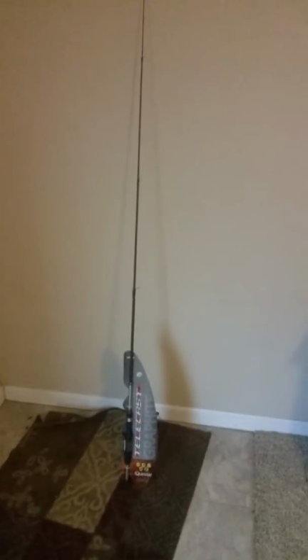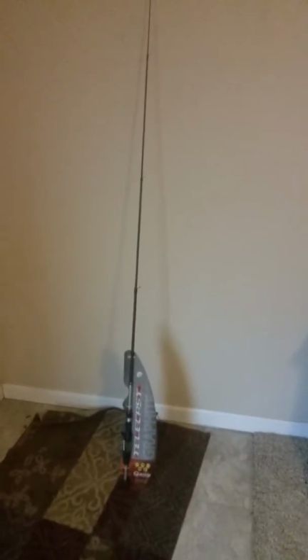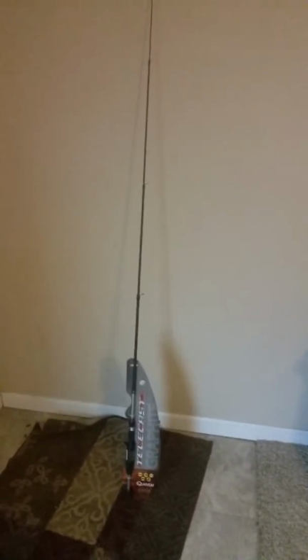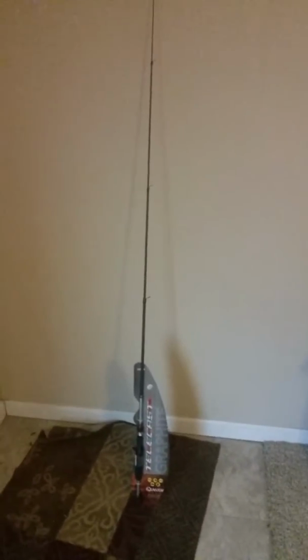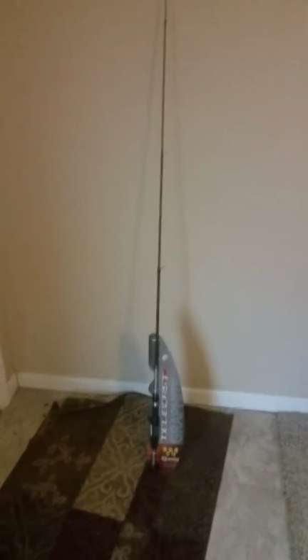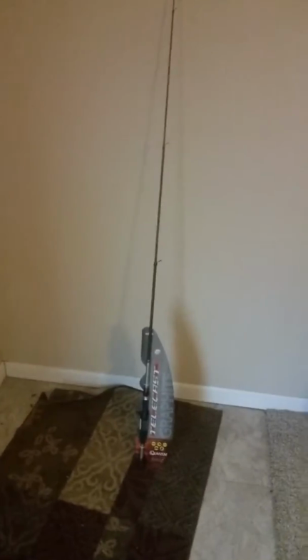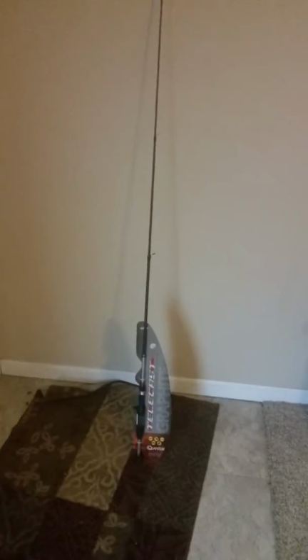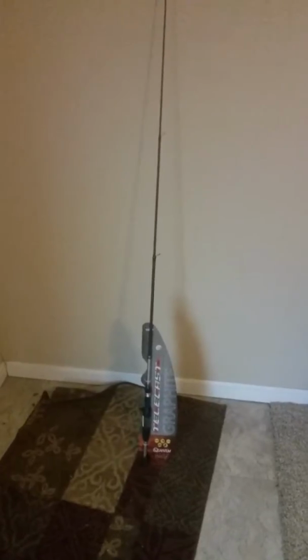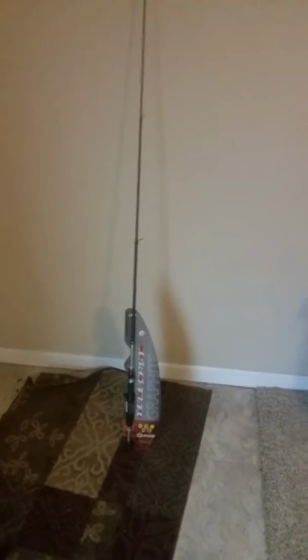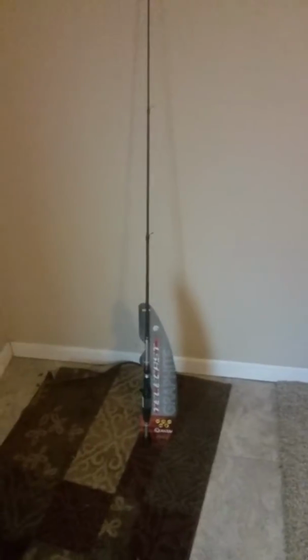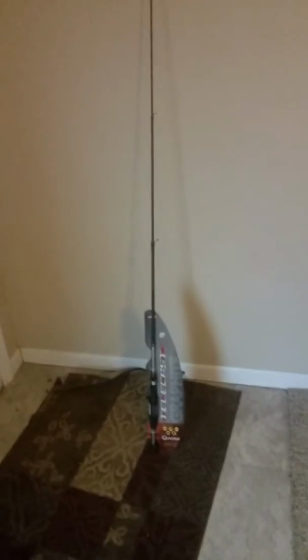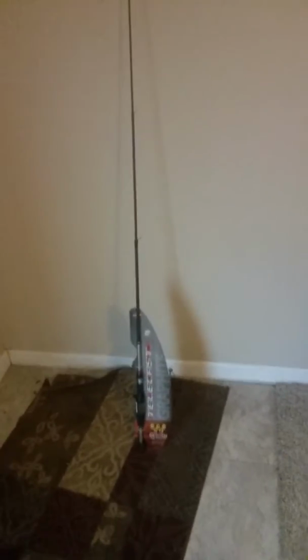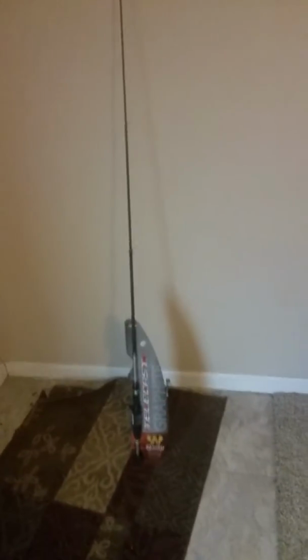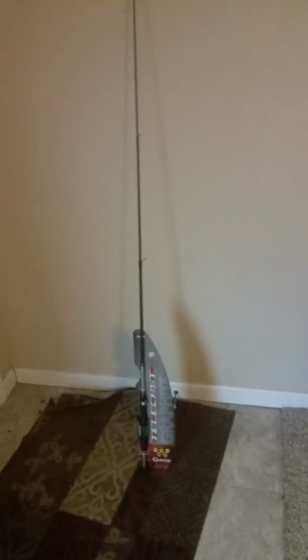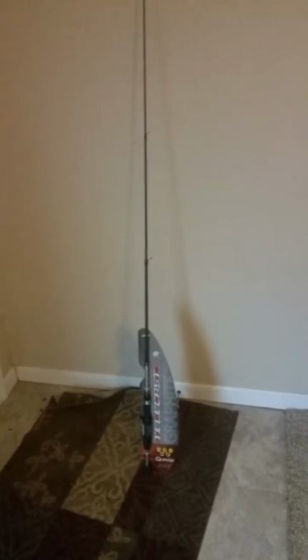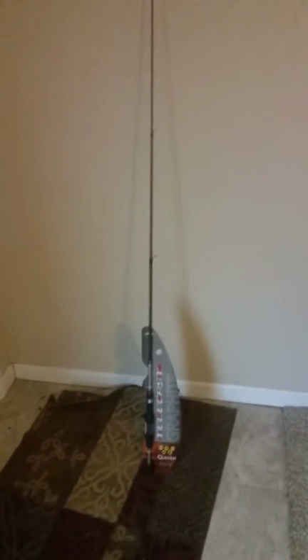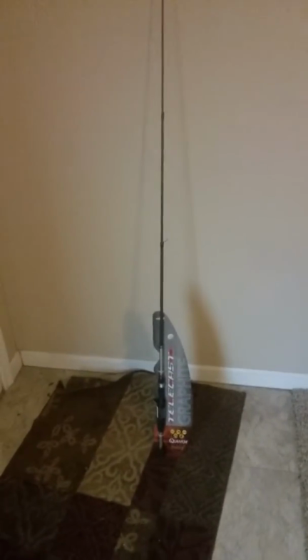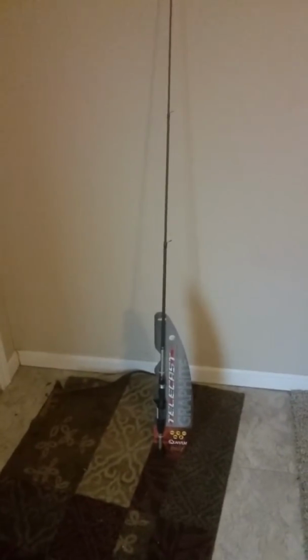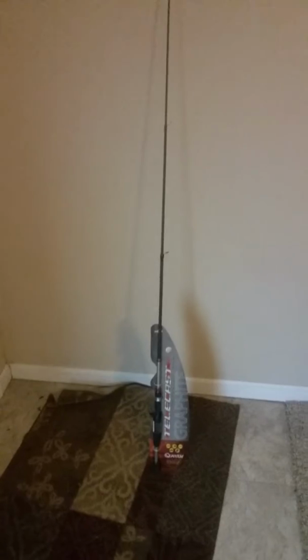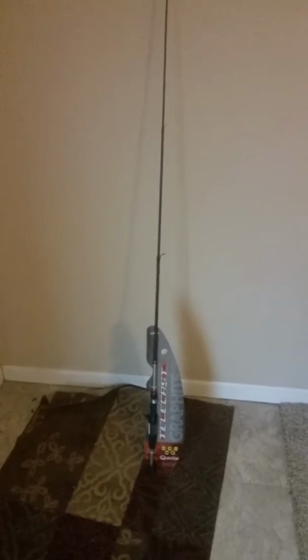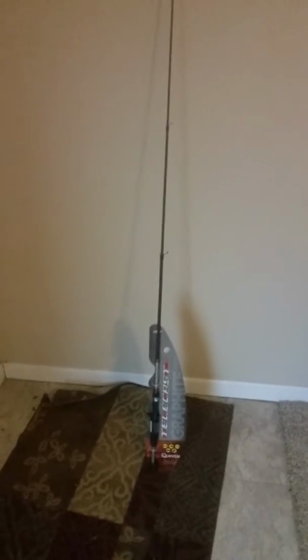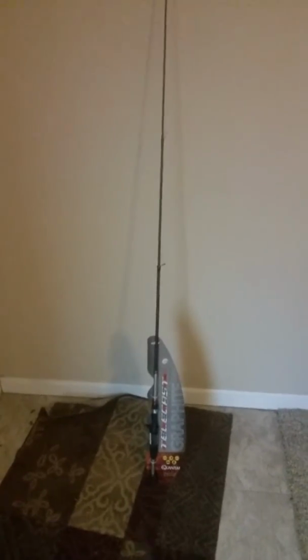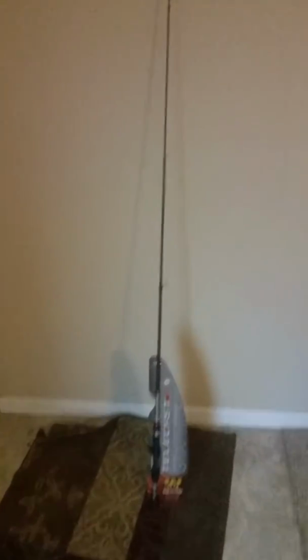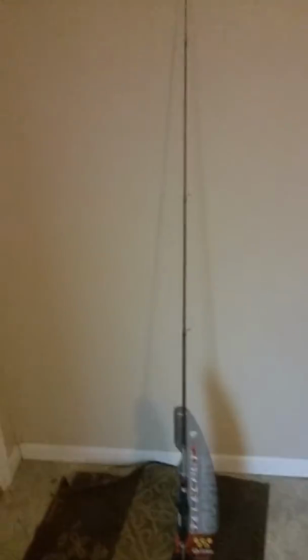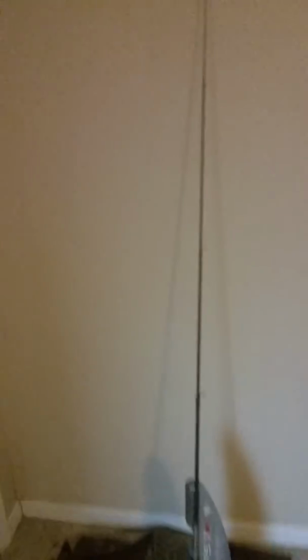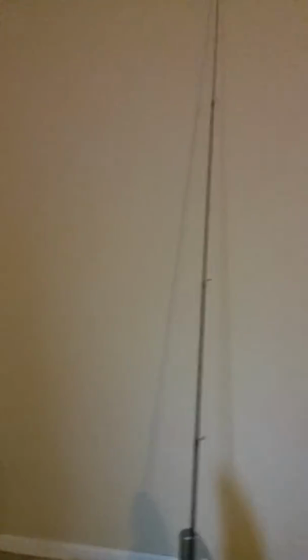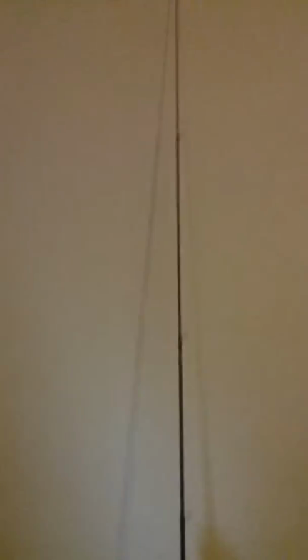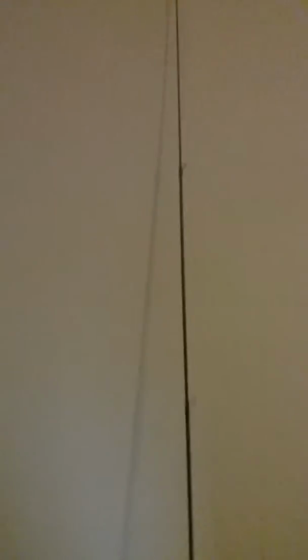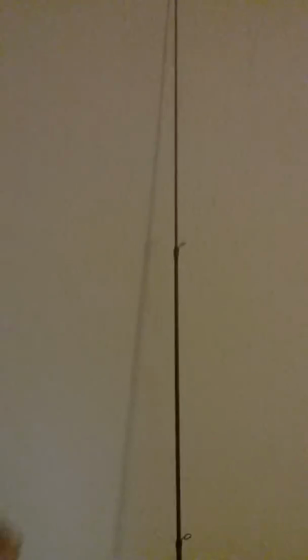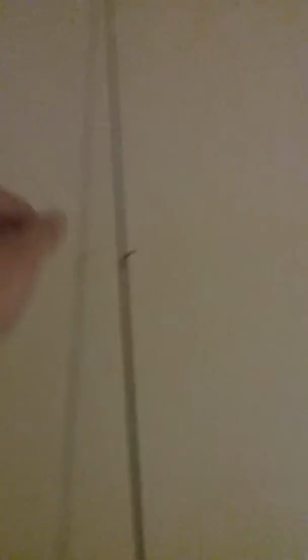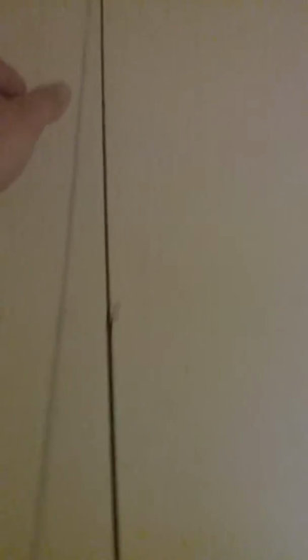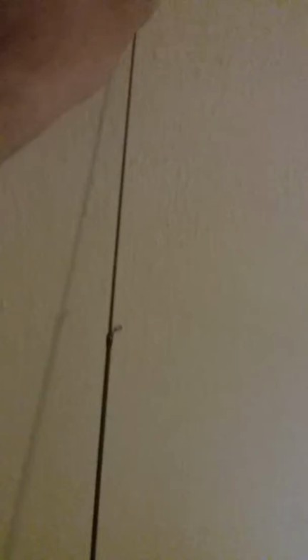This is a Quantum telescoping rod, picked up at Cabela's today for $25. It telescopes out to six feet, and I'll show you it telescoping down here.